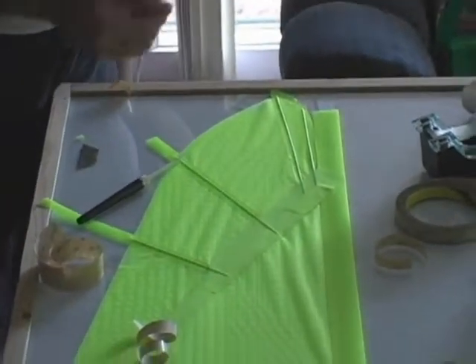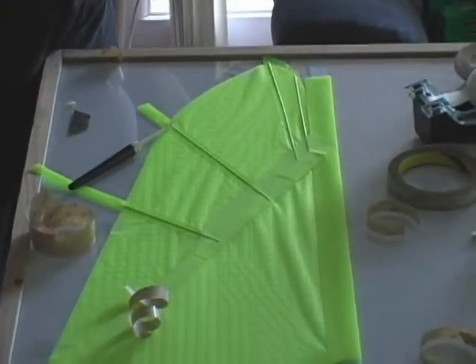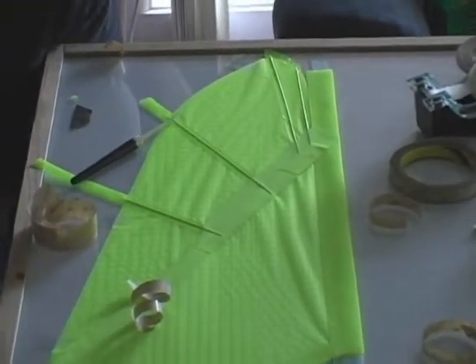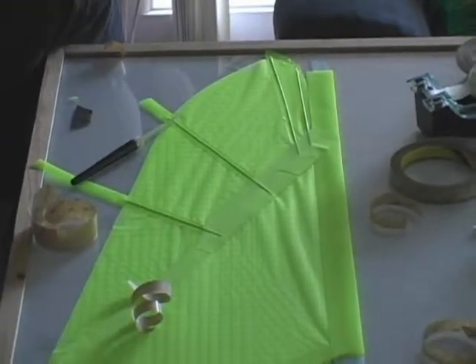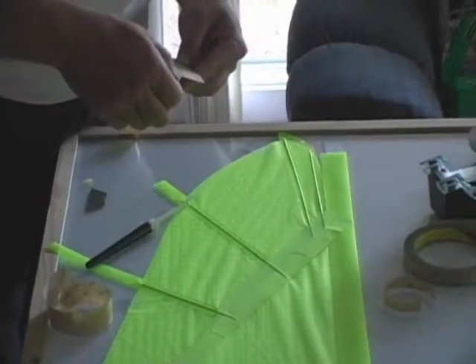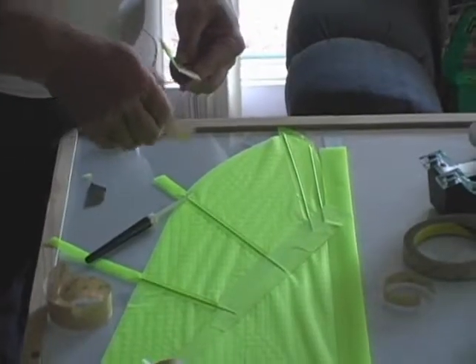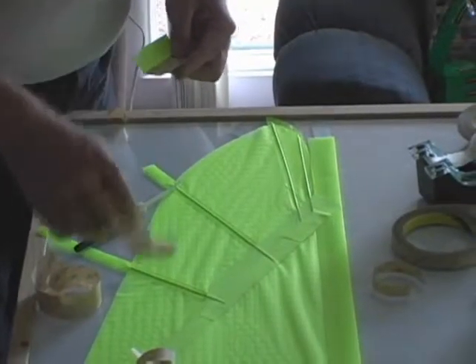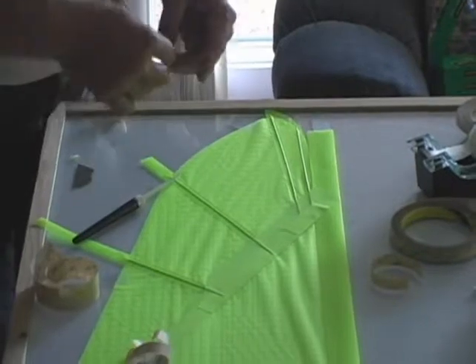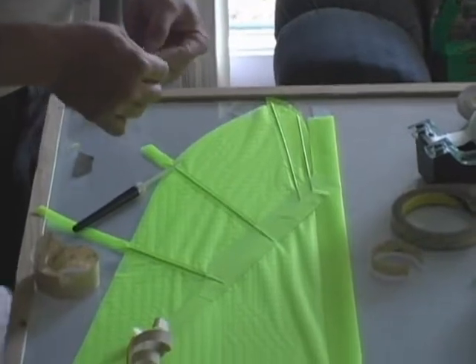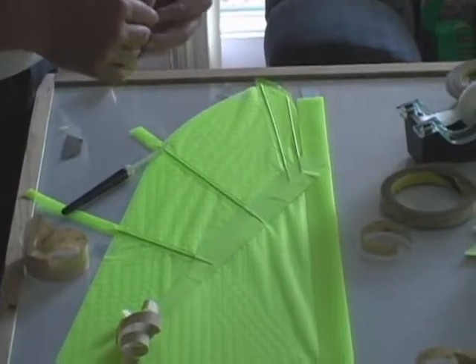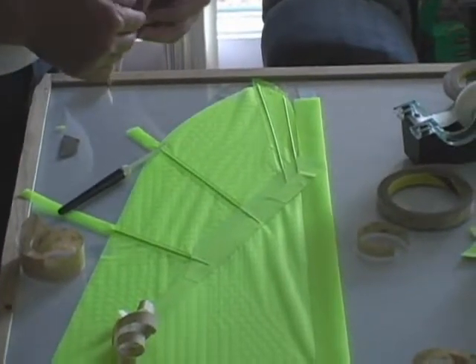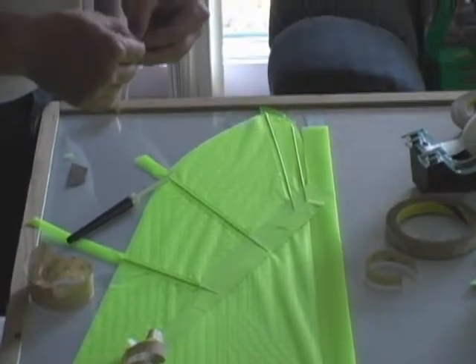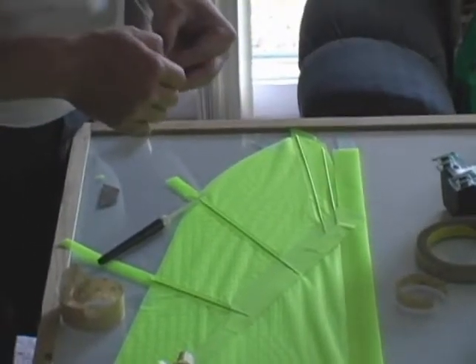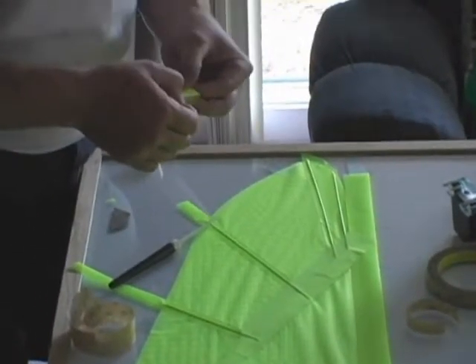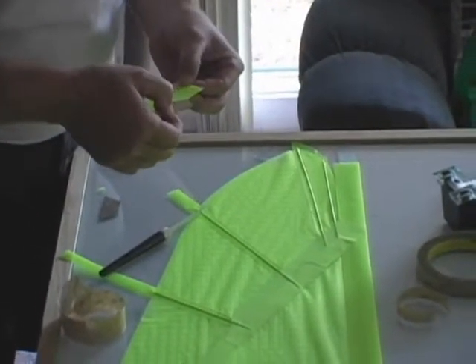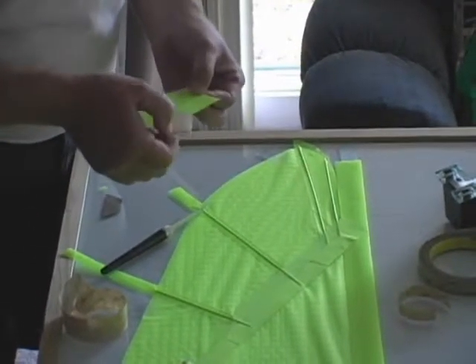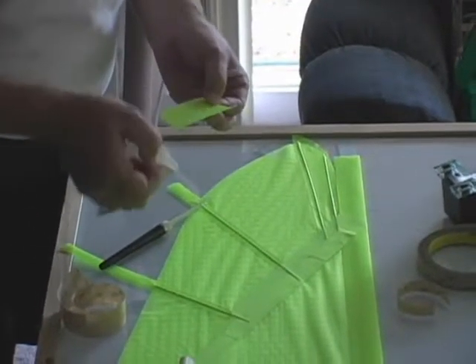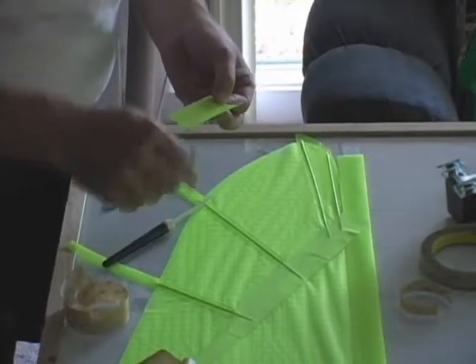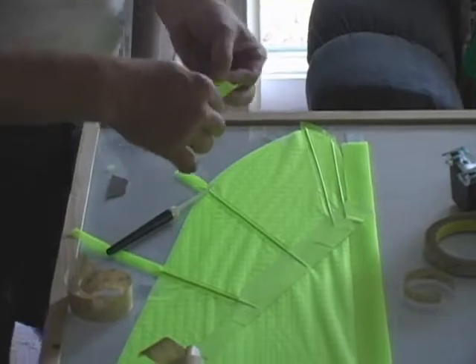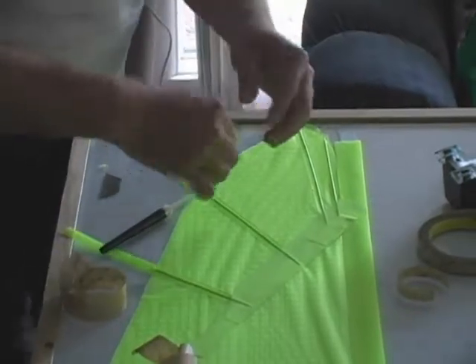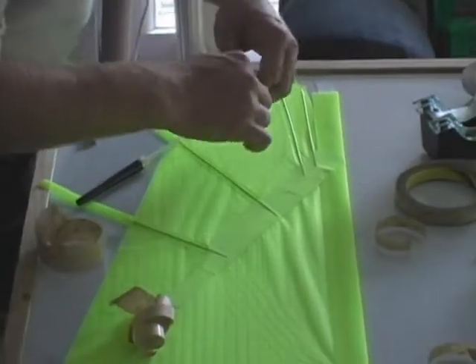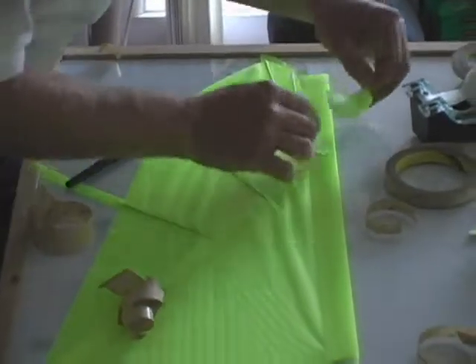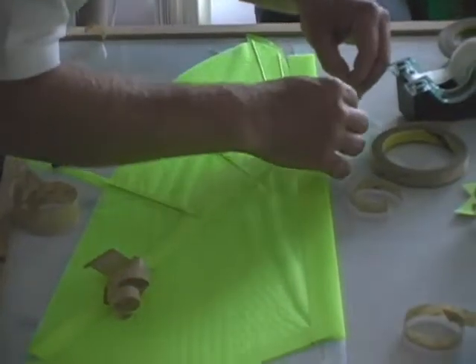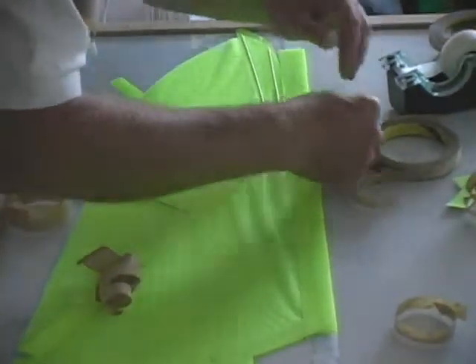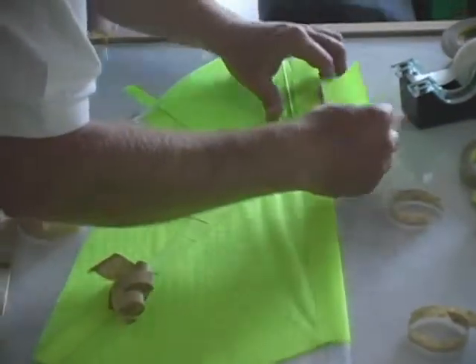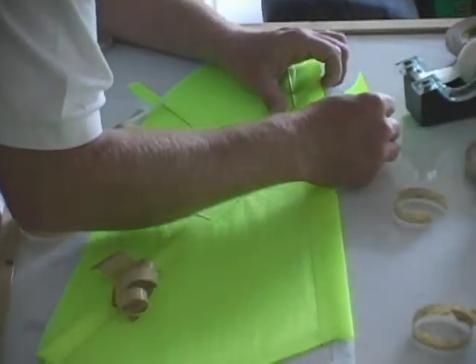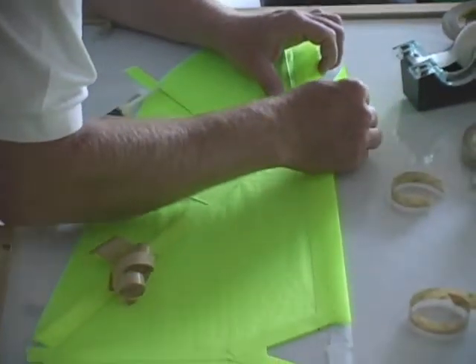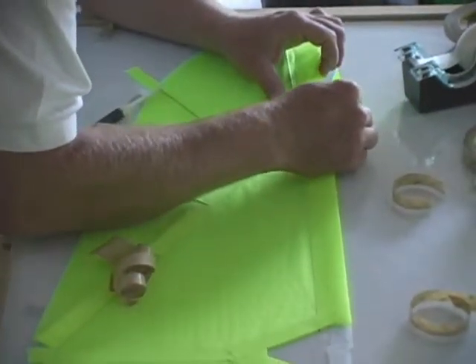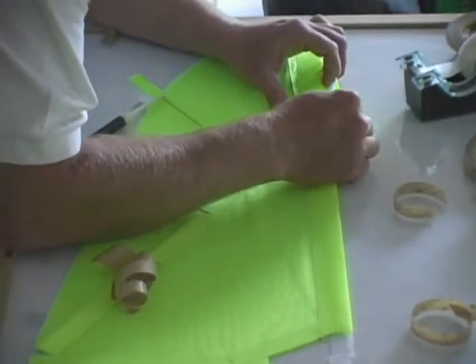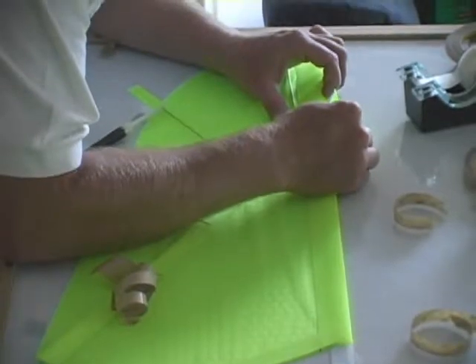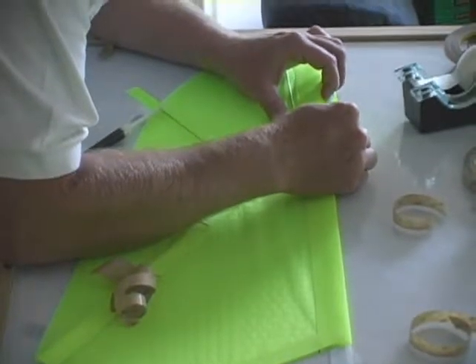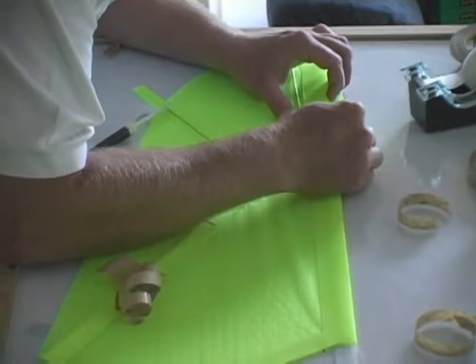Next we'll be taking our two inch by three inch piece of Dacron that we've folded in hand and we'll be wrapping that around the lead edge. Again we'll use the guidelines provided in the pattern to get the proper alignment.